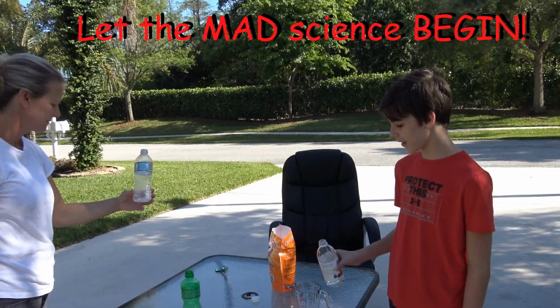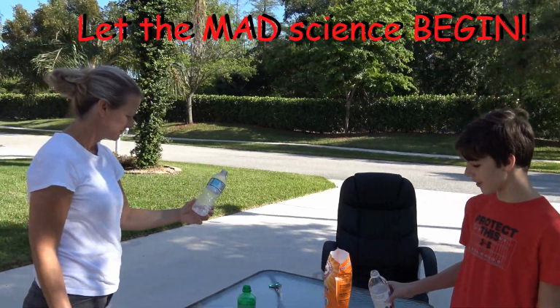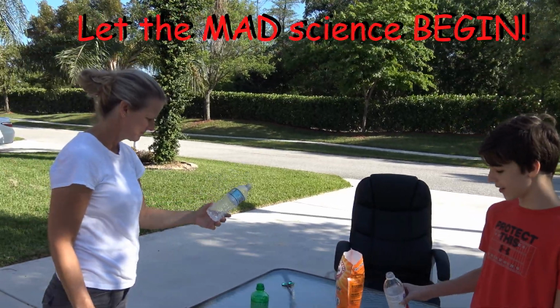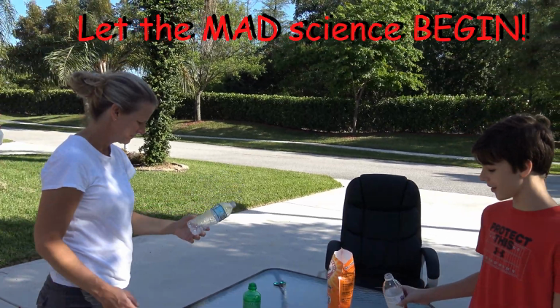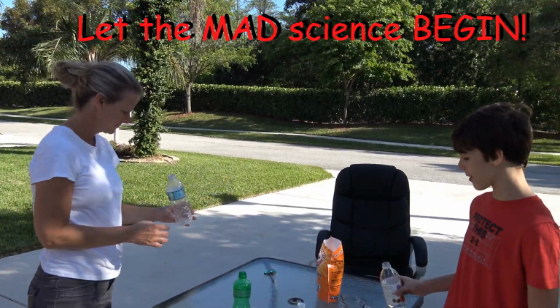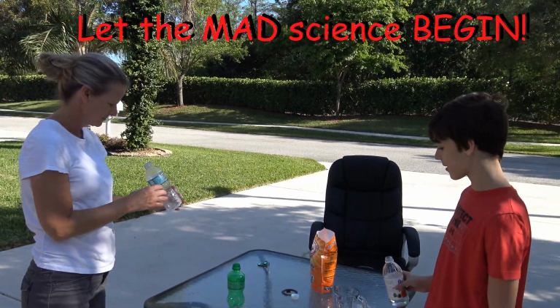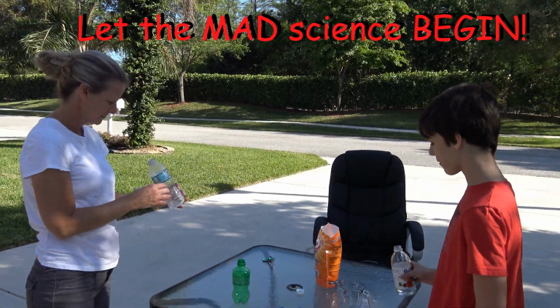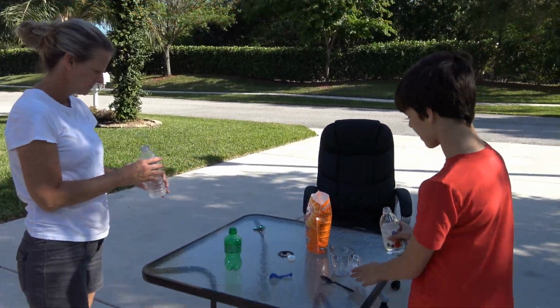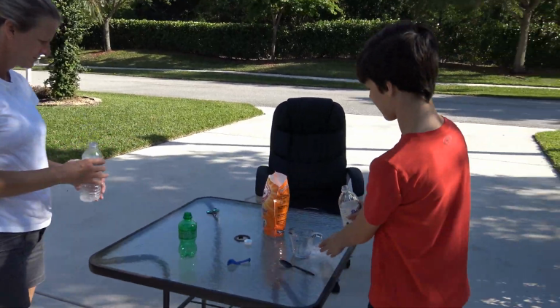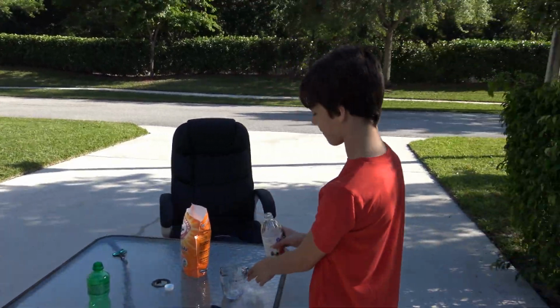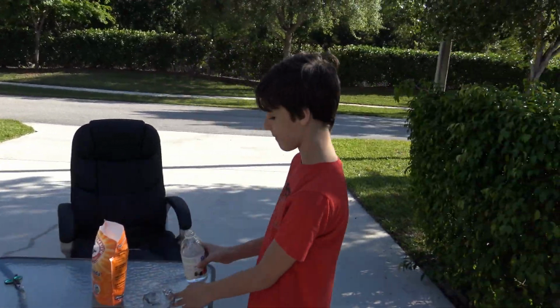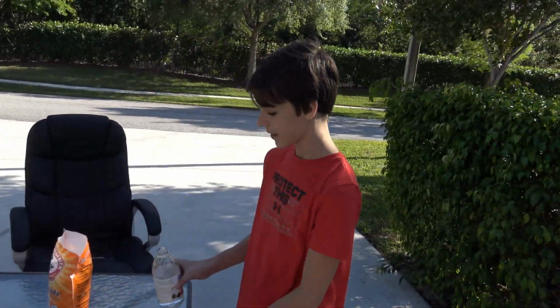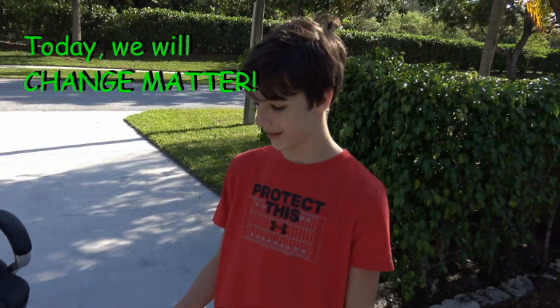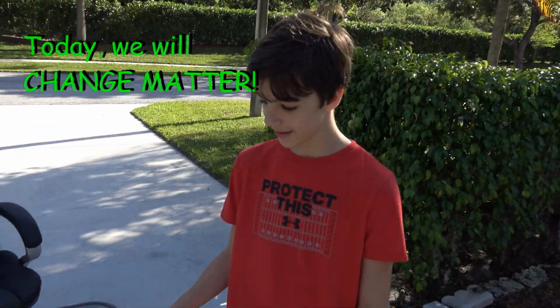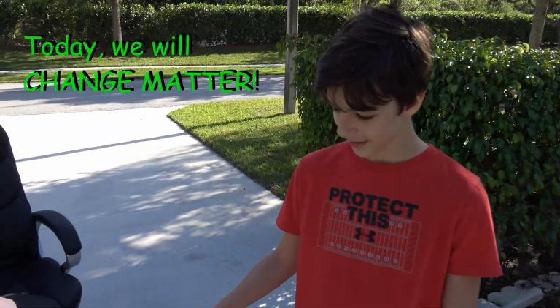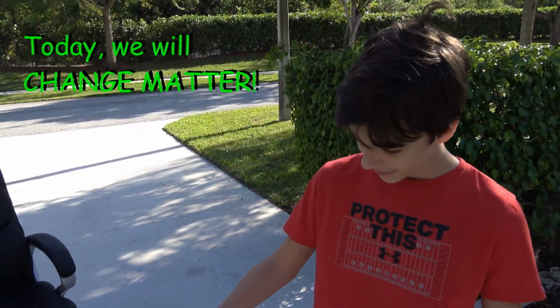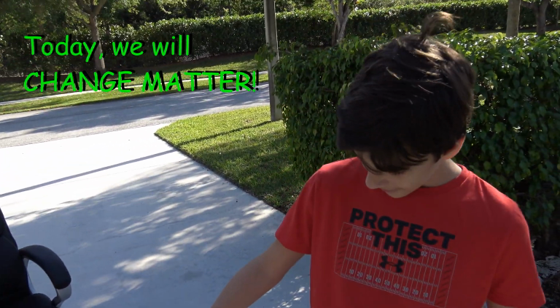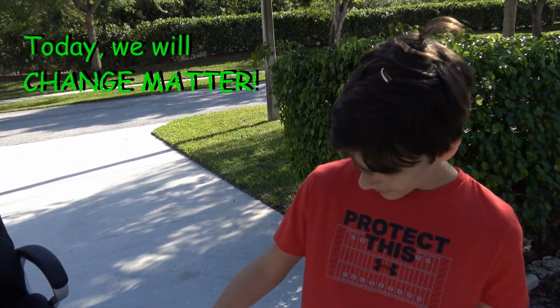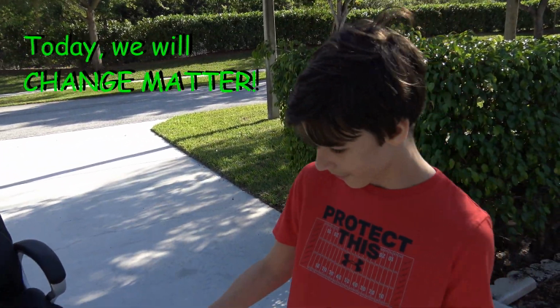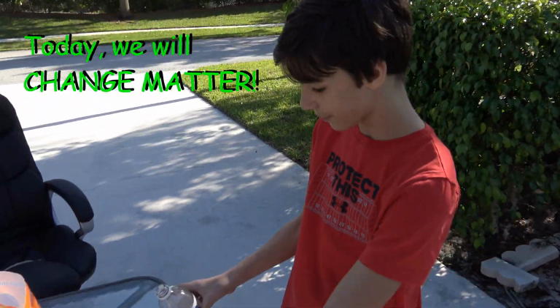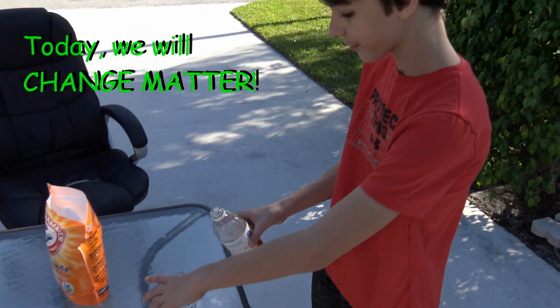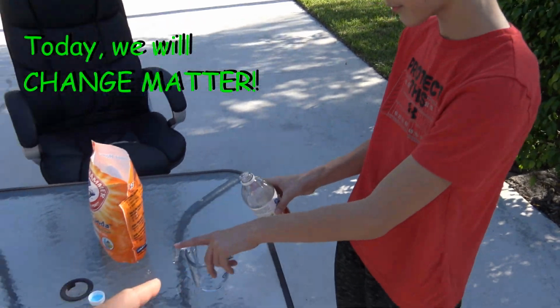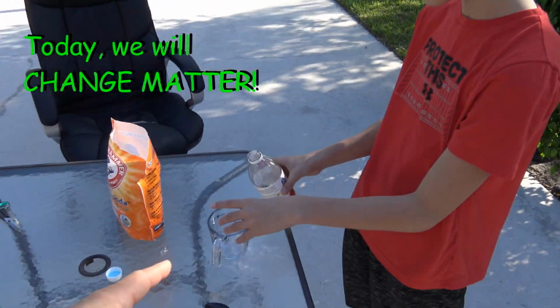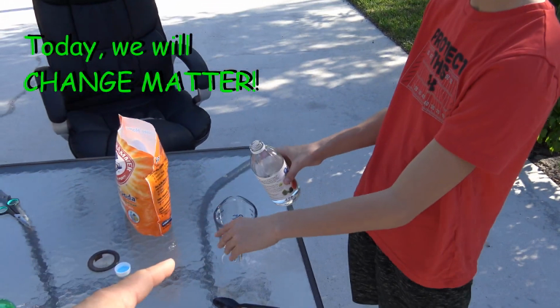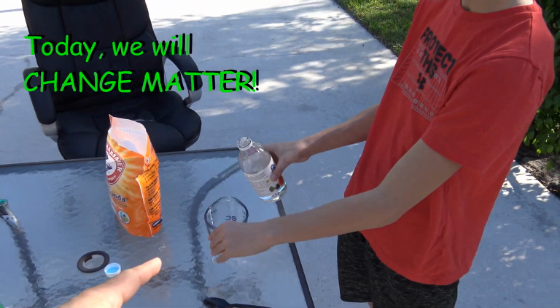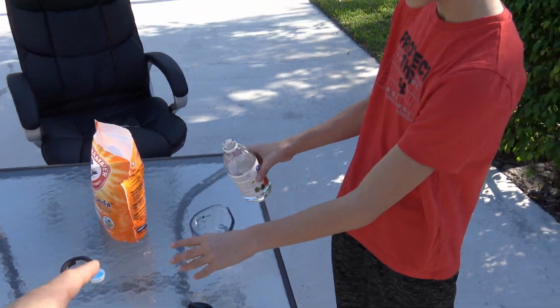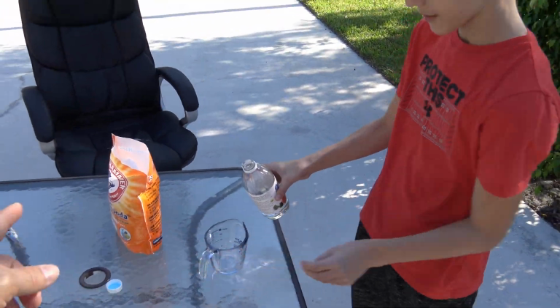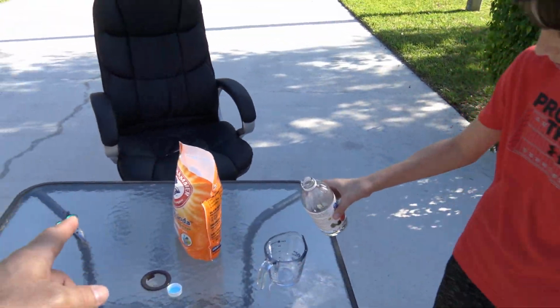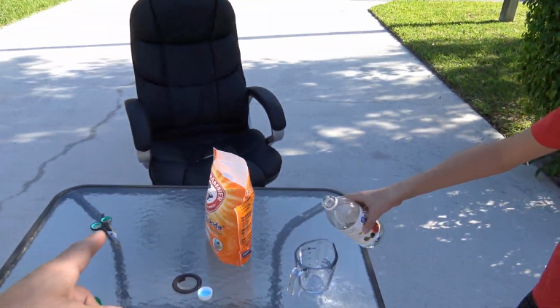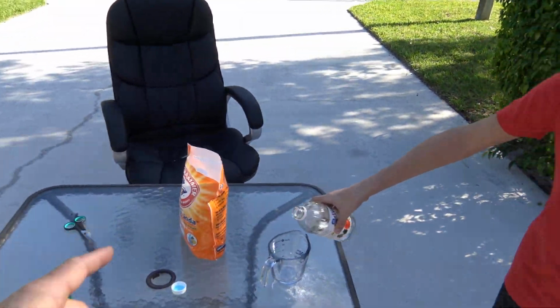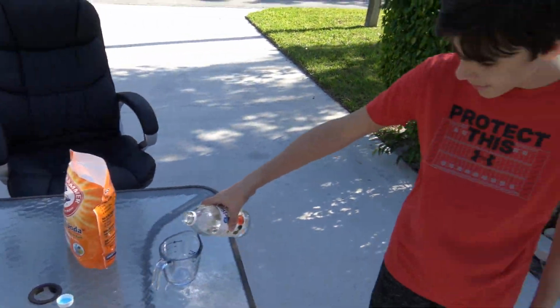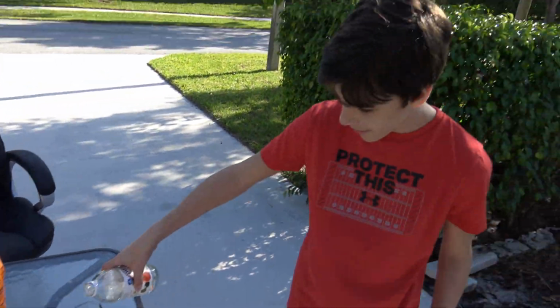Hello guys, today we're going to blow up a balloon using vinegar and baking soda.